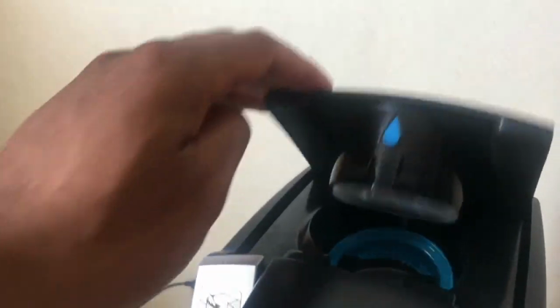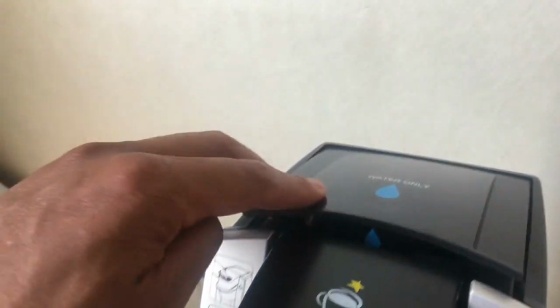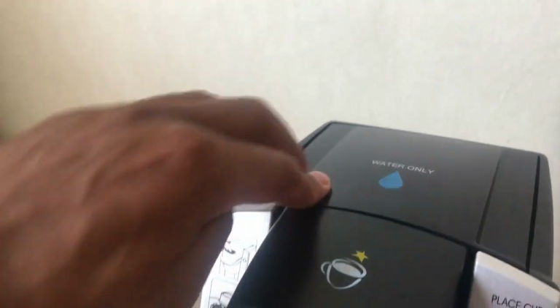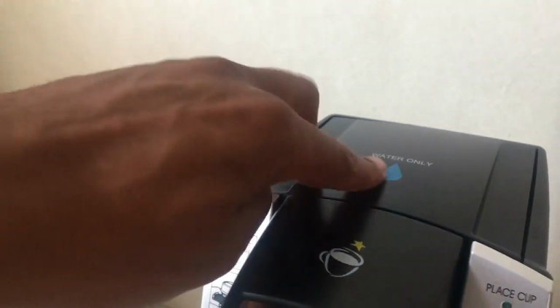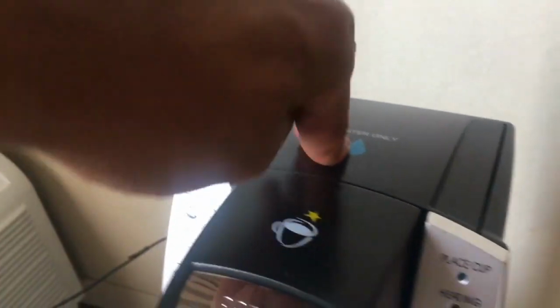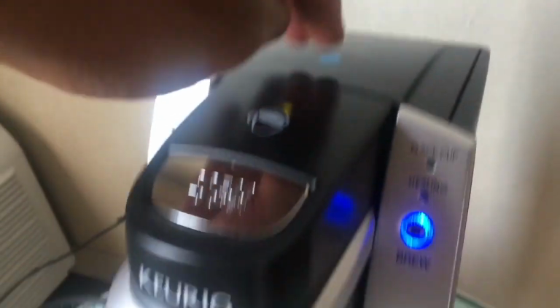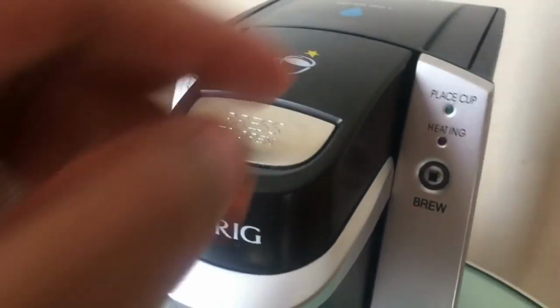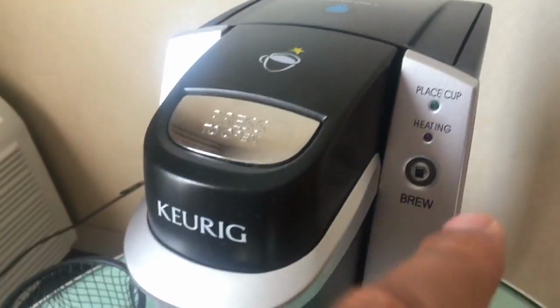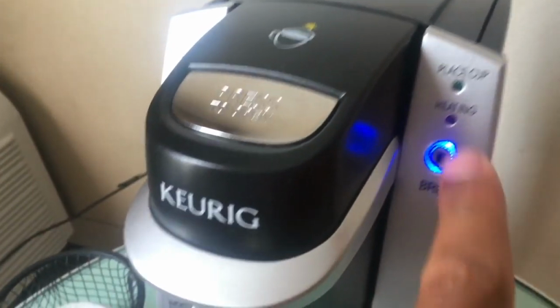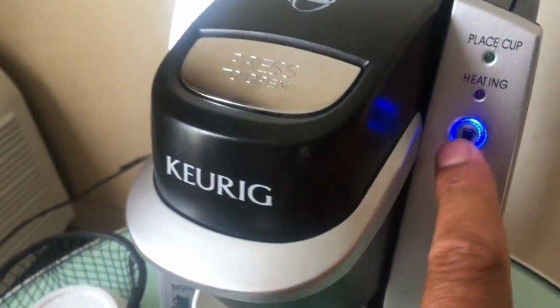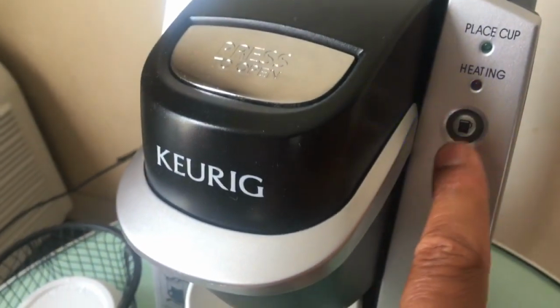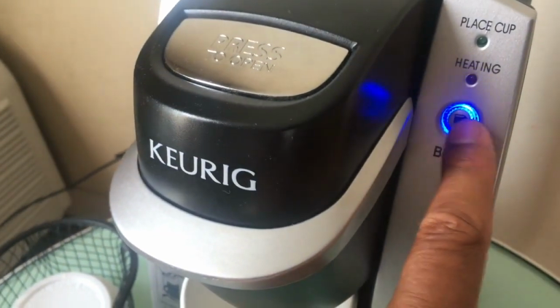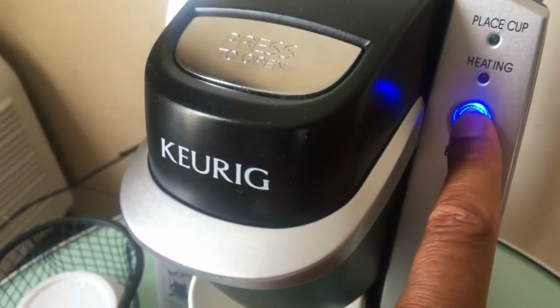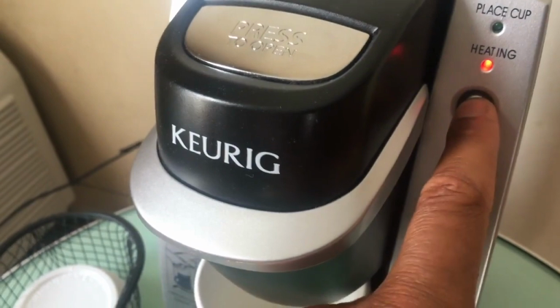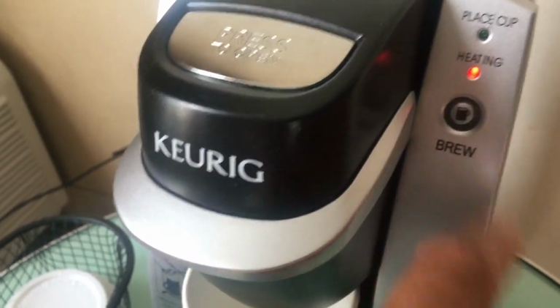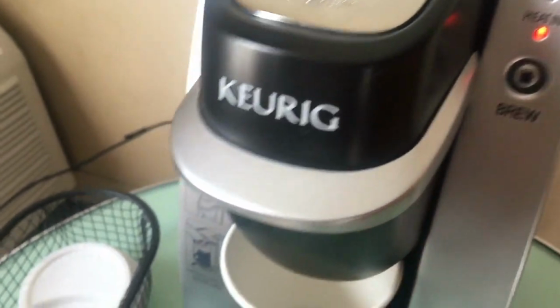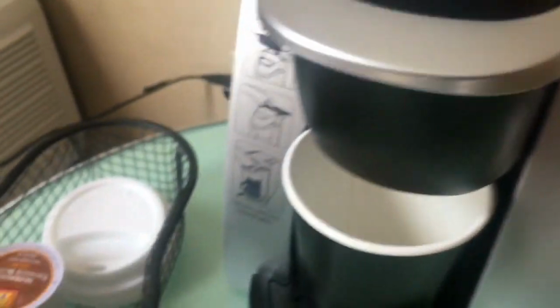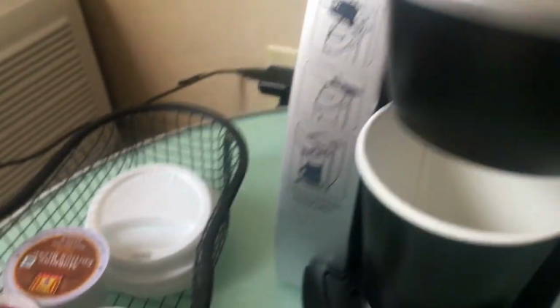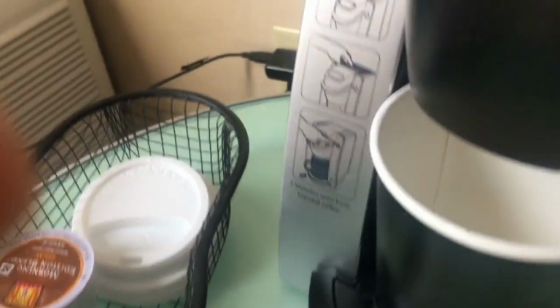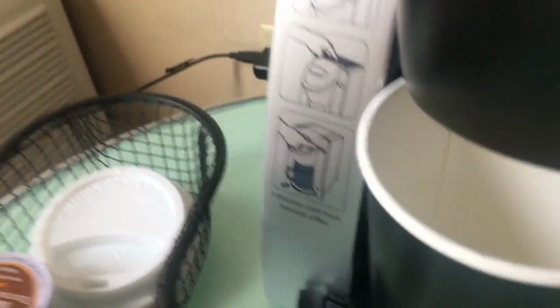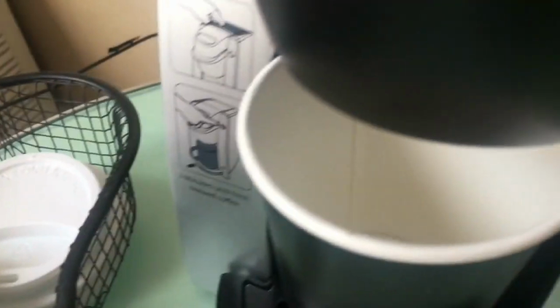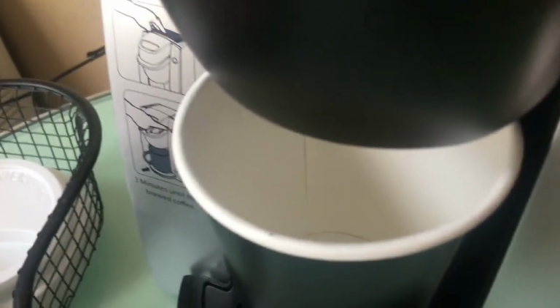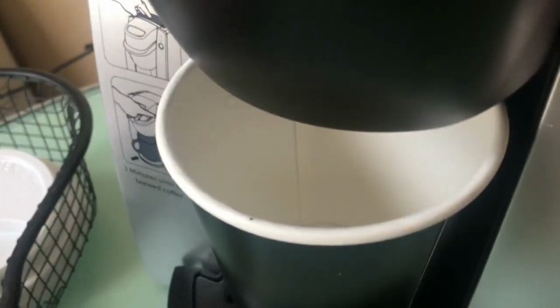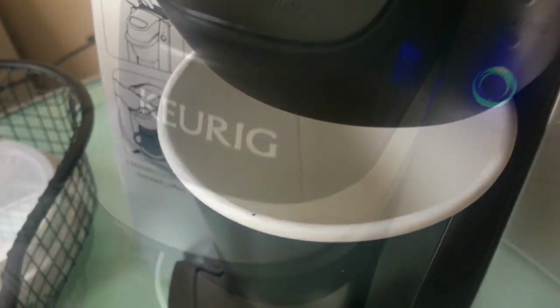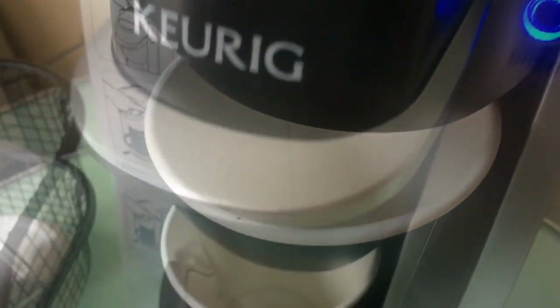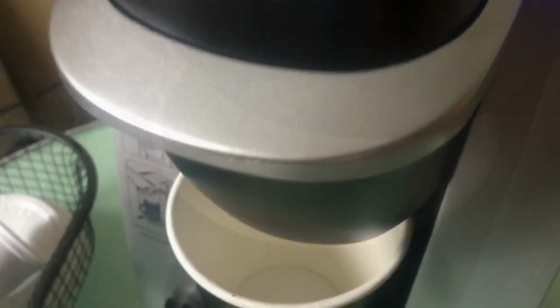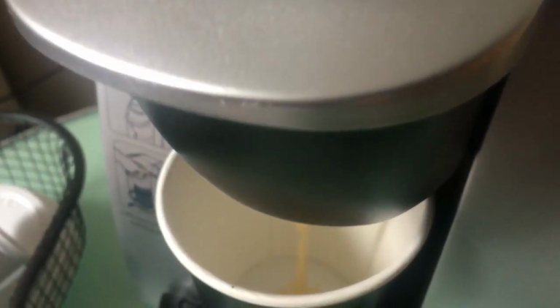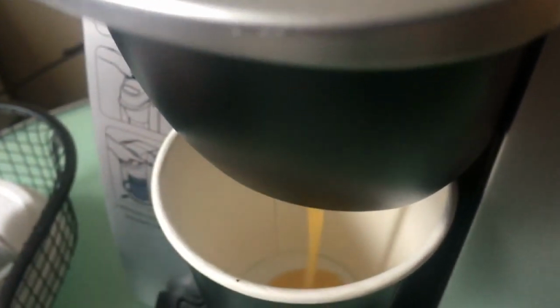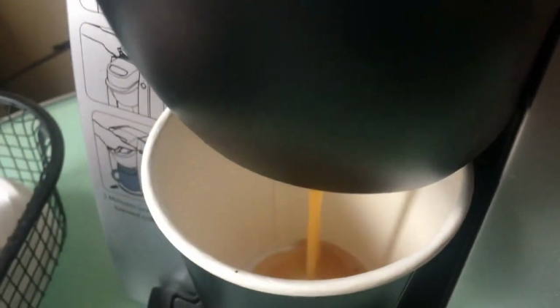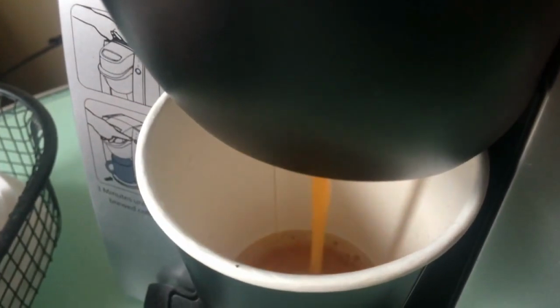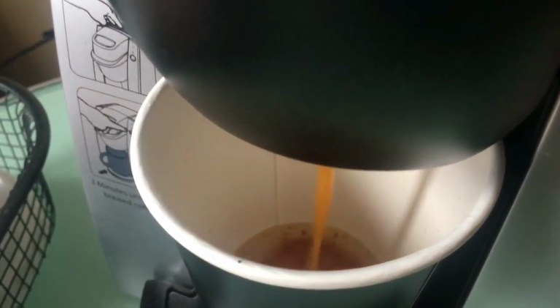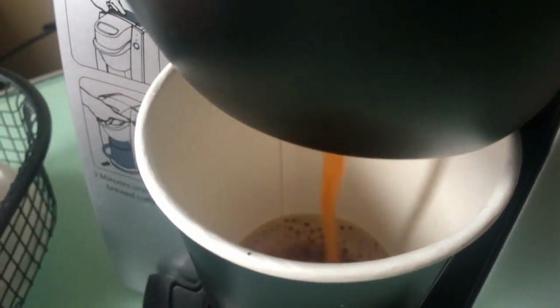Then close the reservoir. Put your cup into place. Press the brew button, and wait for the coffee to come out.